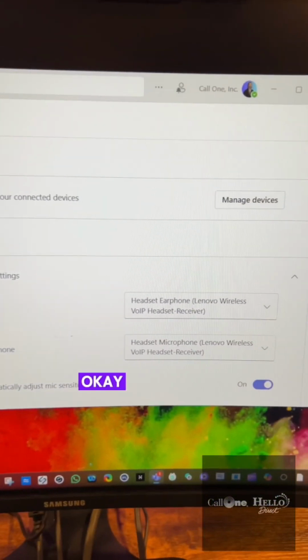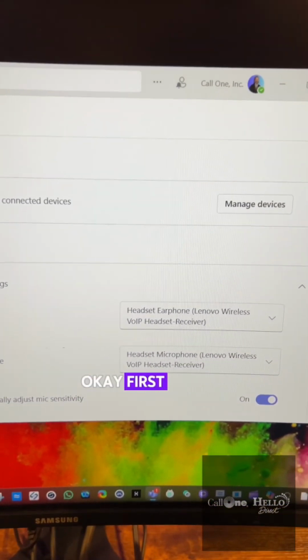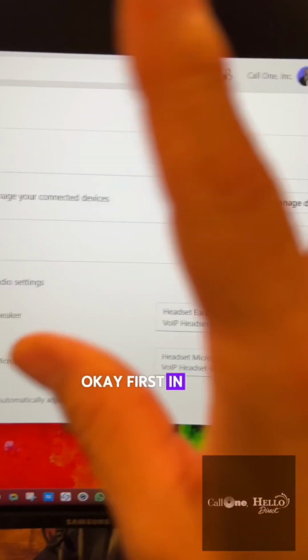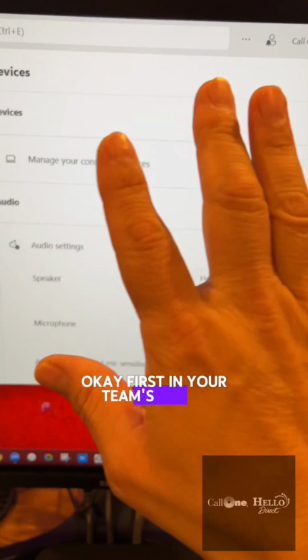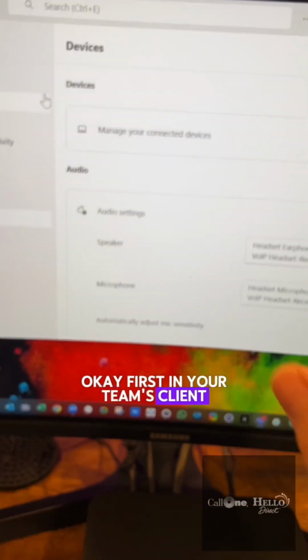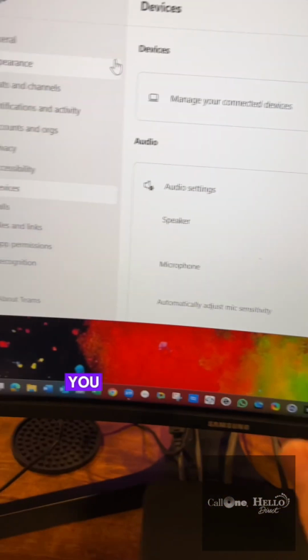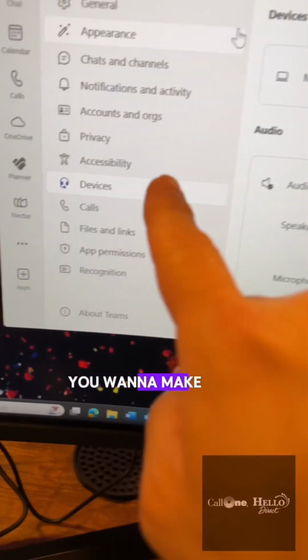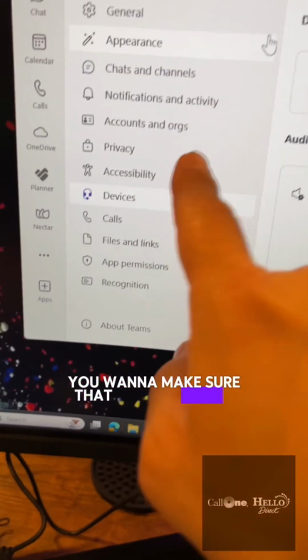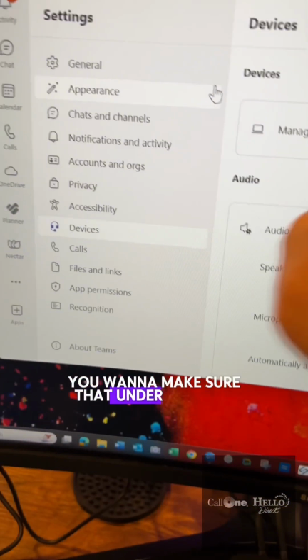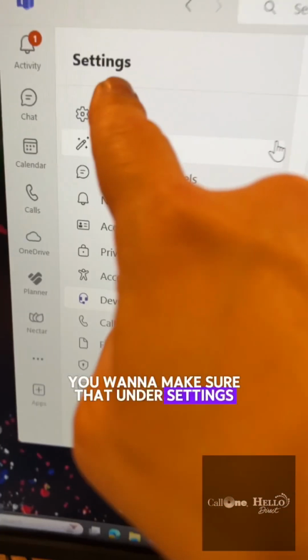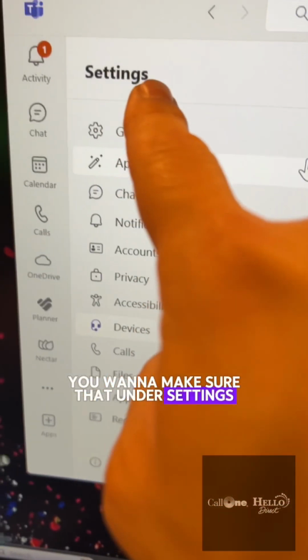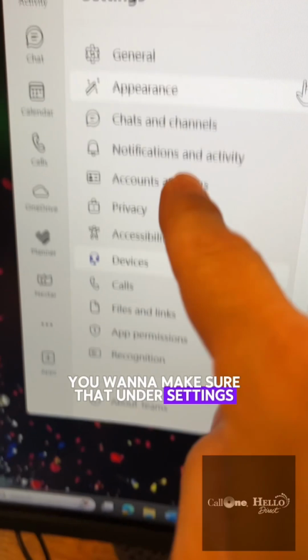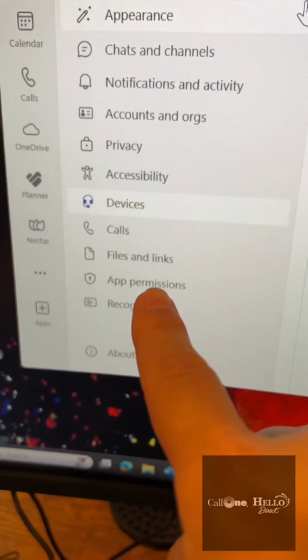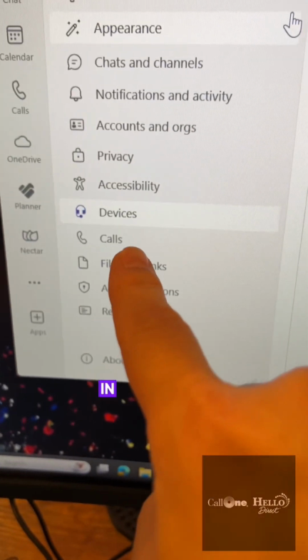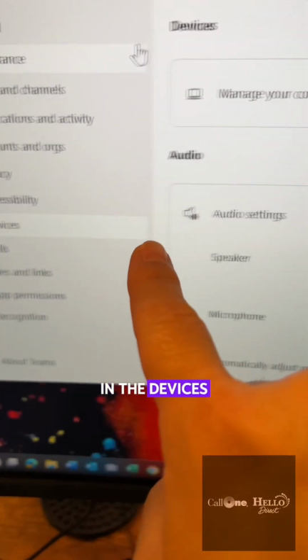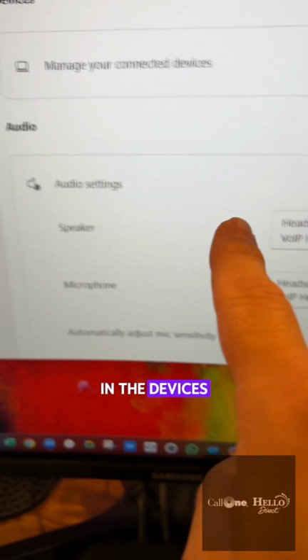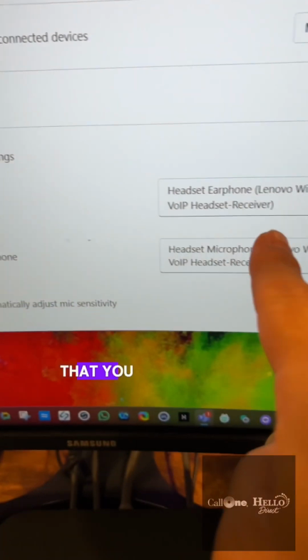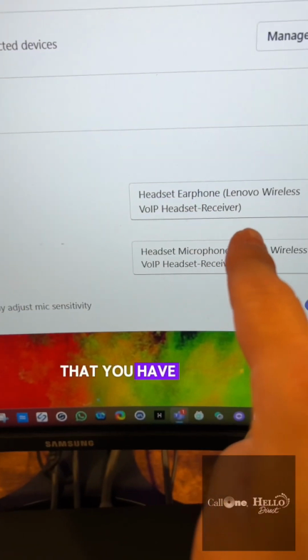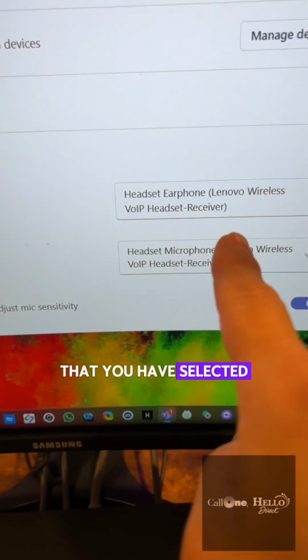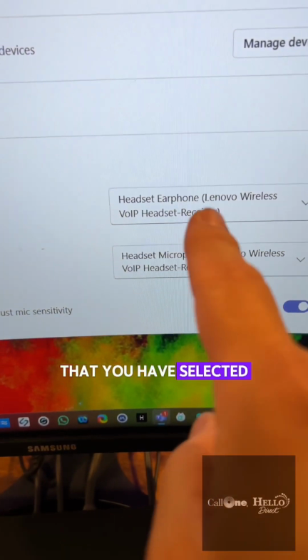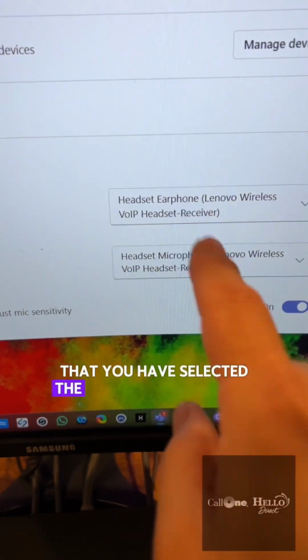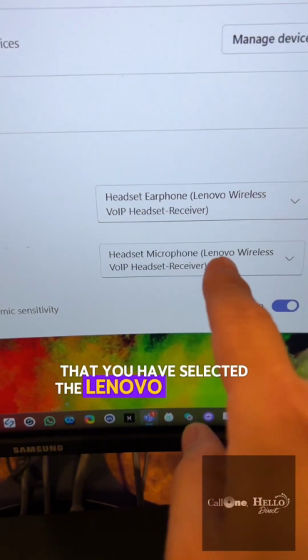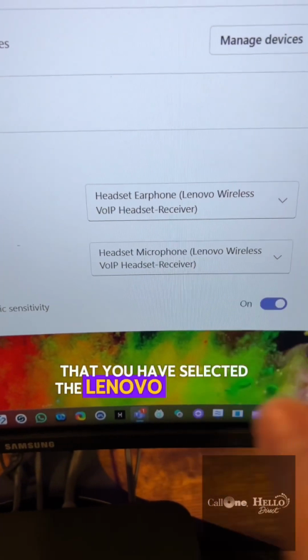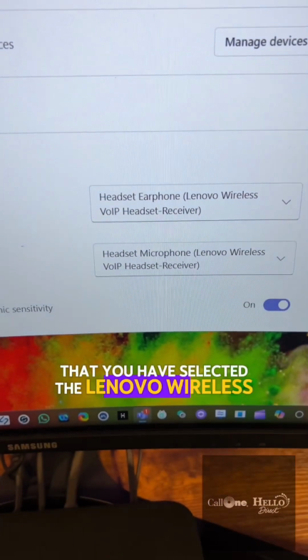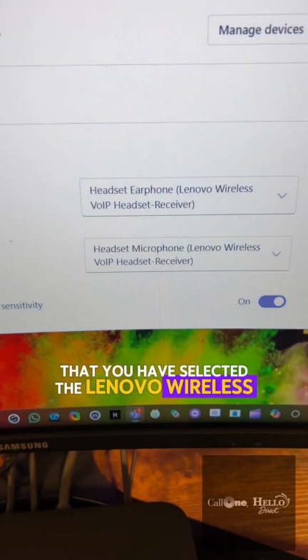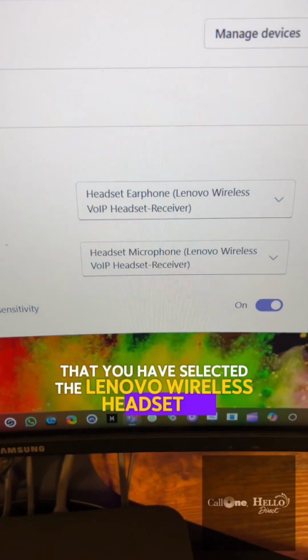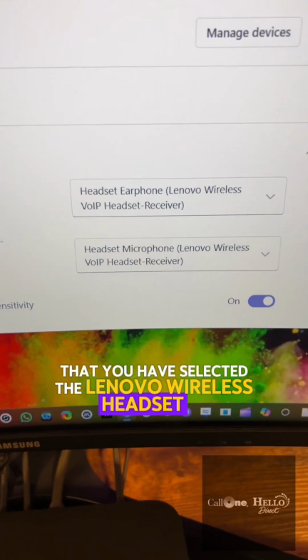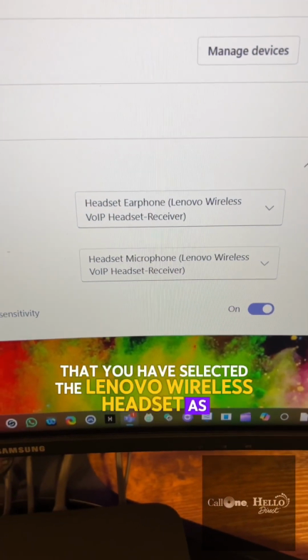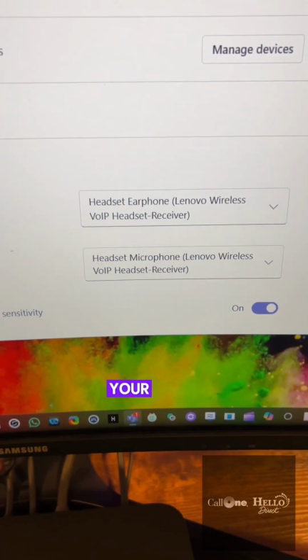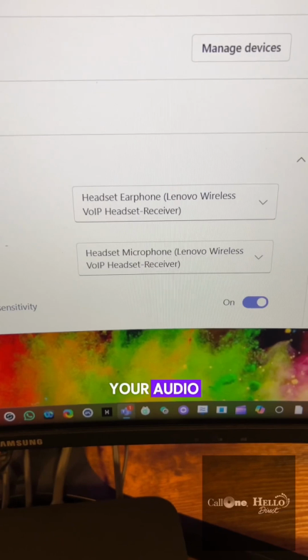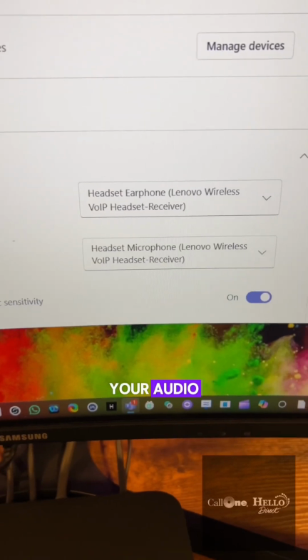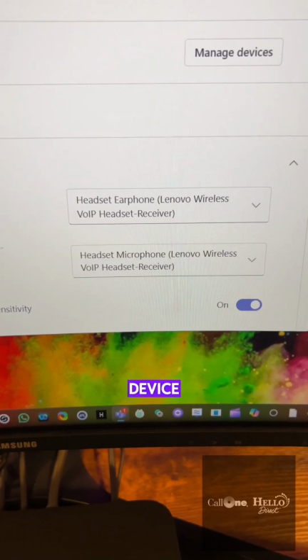First, in your Teams client you want to make sure that under Settings in the Devices section you have selected the Lenovo wireless headset as your audio device.